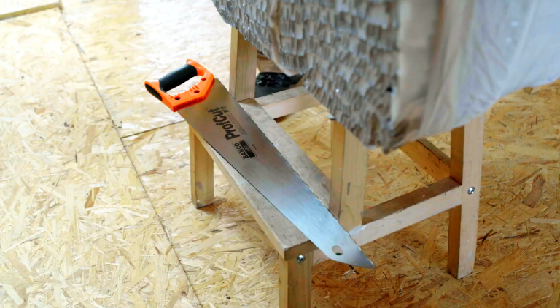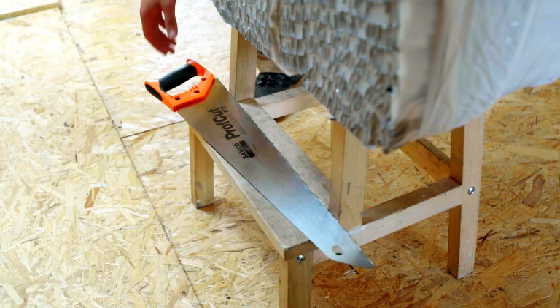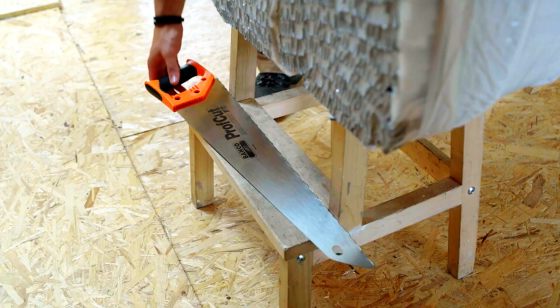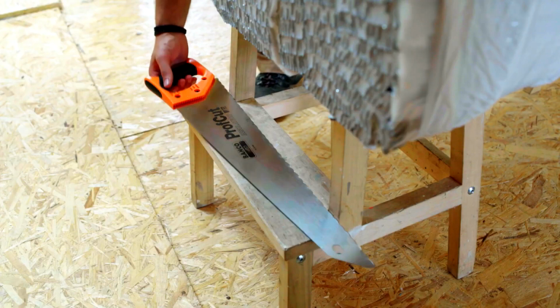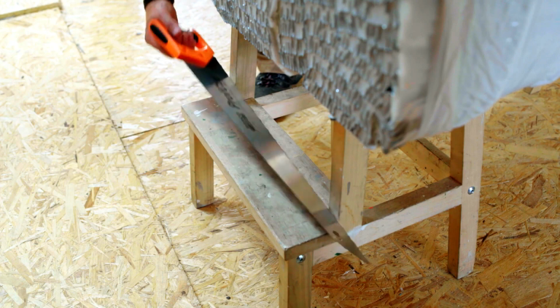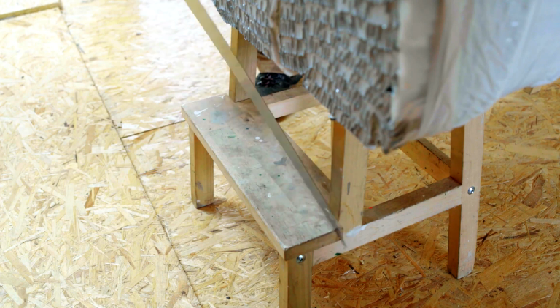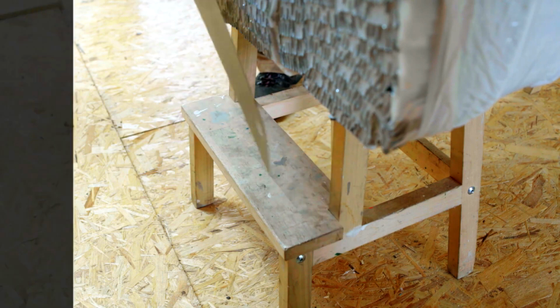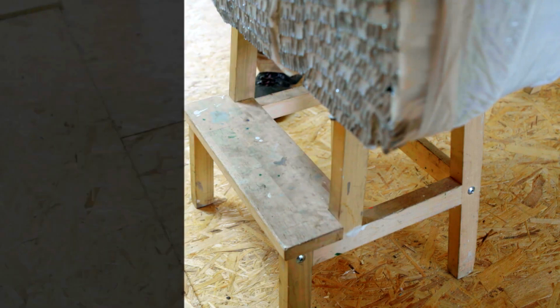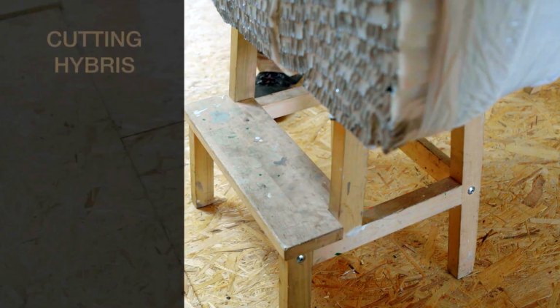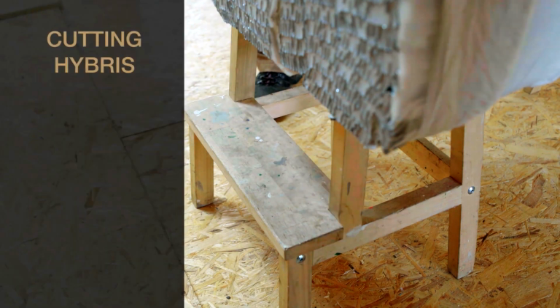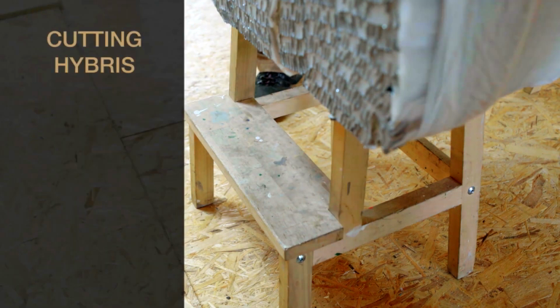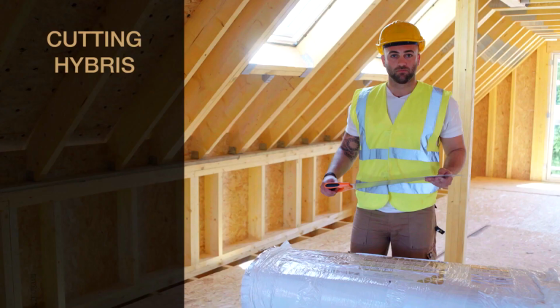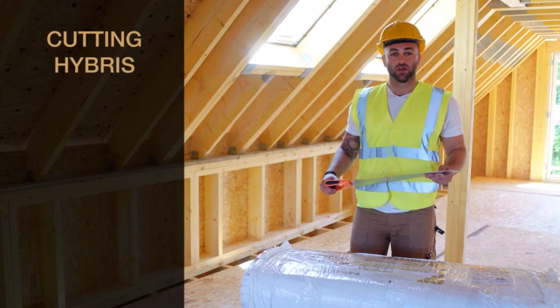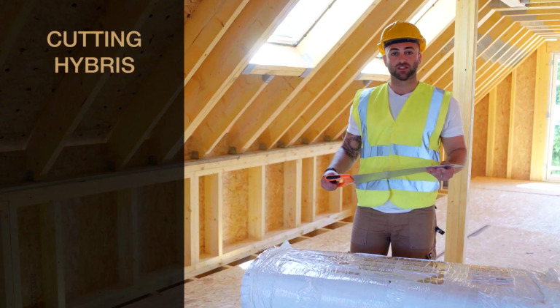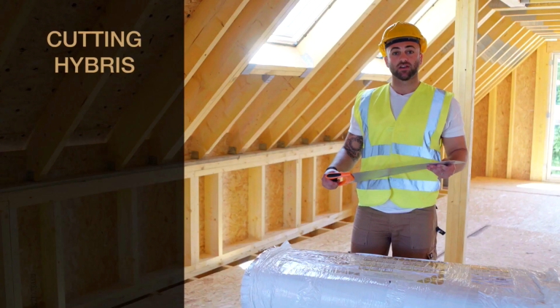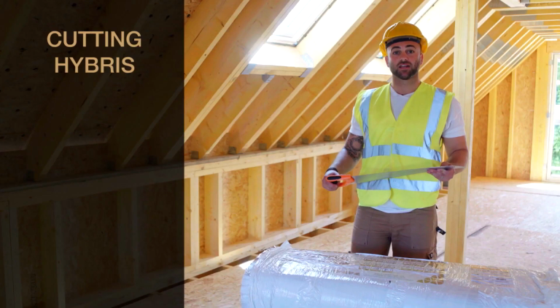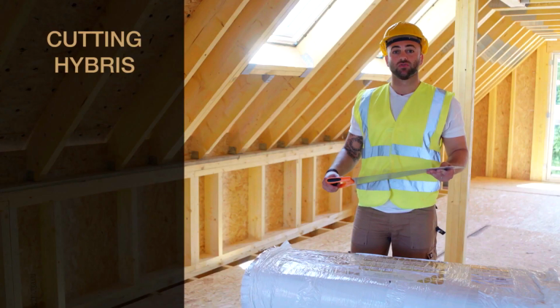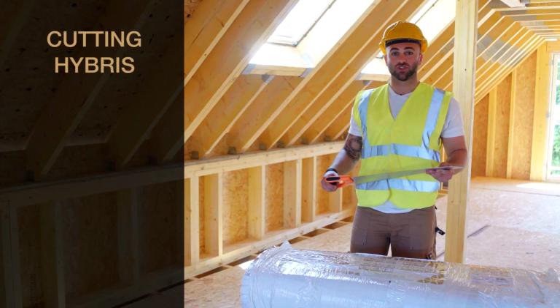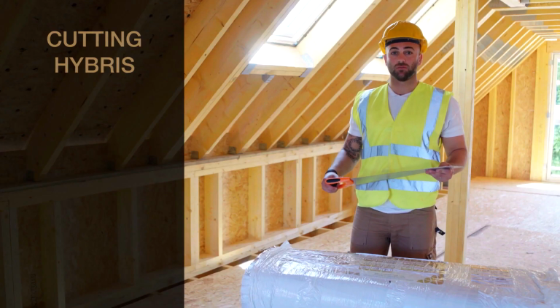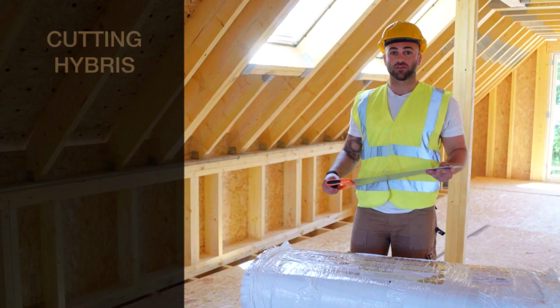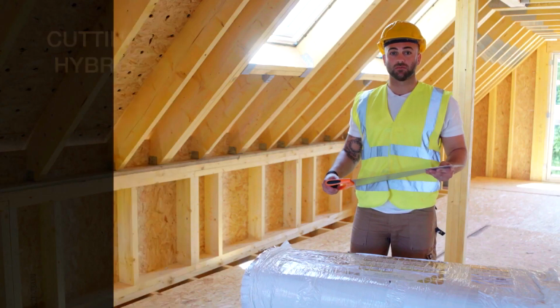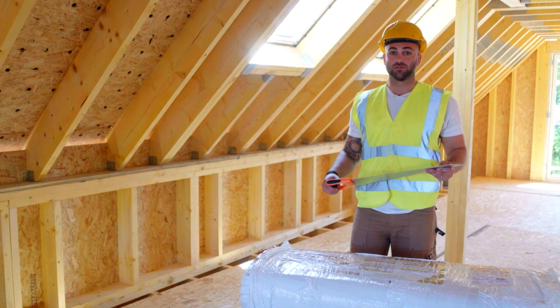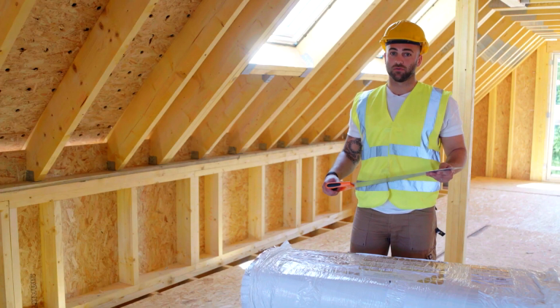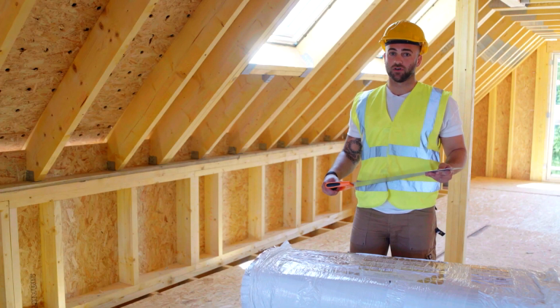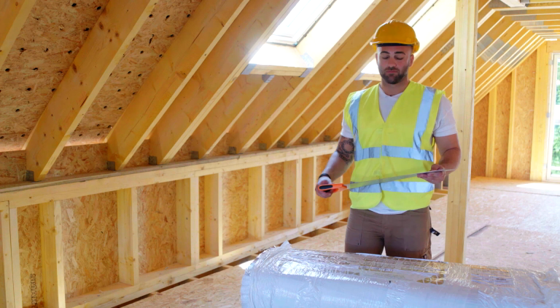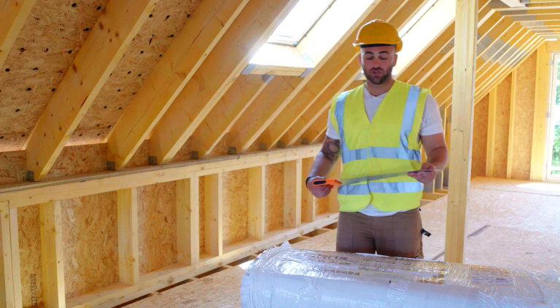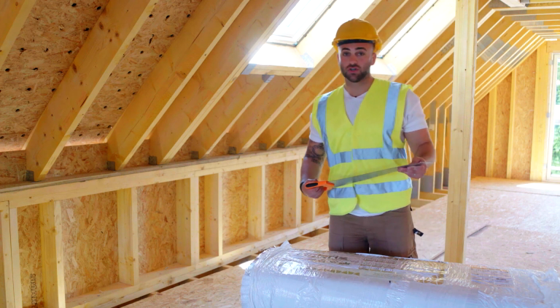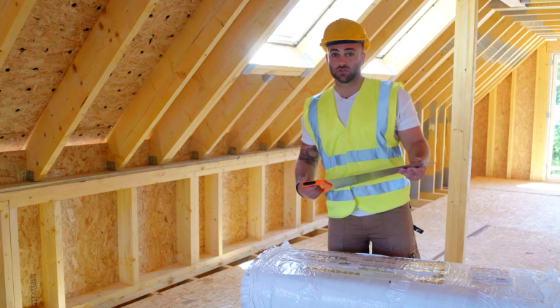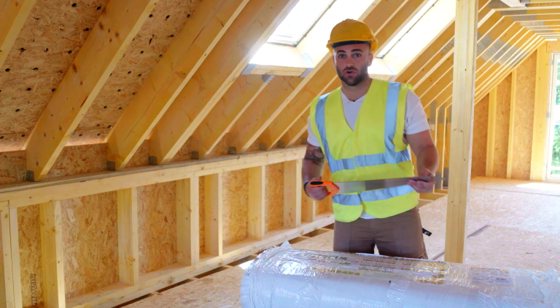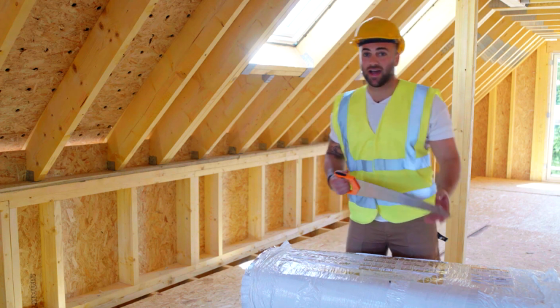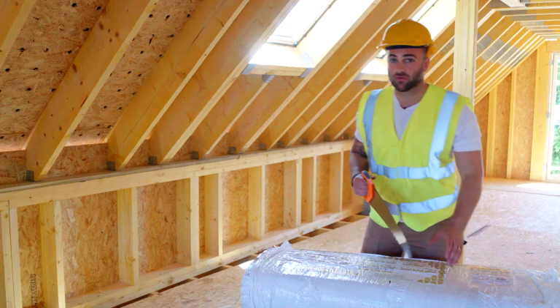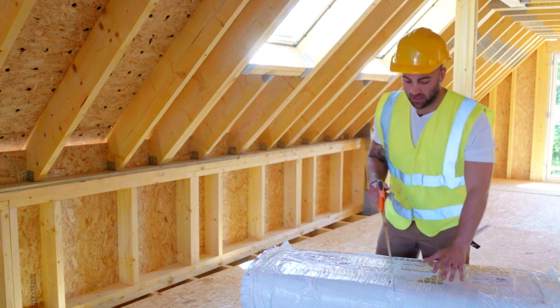Hybris can be cut very easily with an insulation saw. A standard hand saw or sharp knife can be used if preferred. Try to ensure an accurate cut.